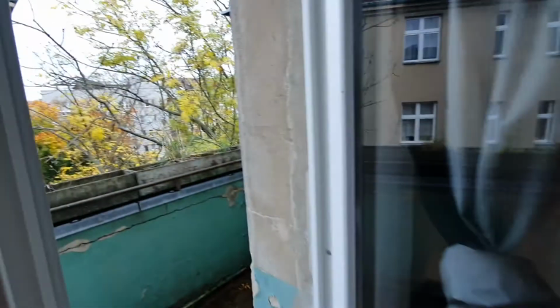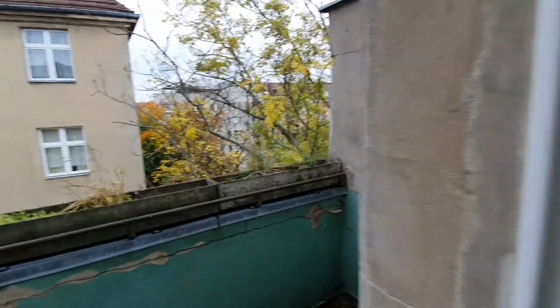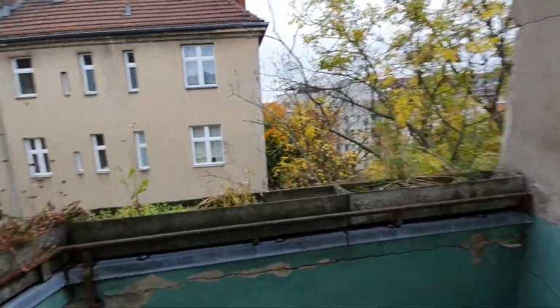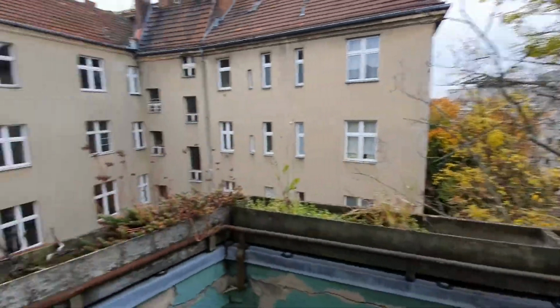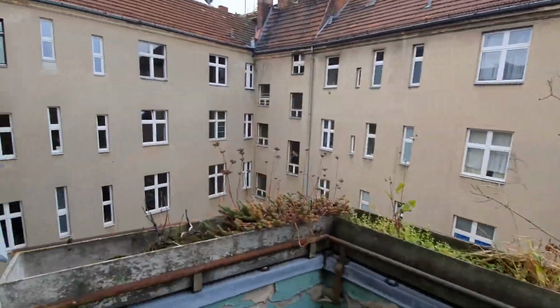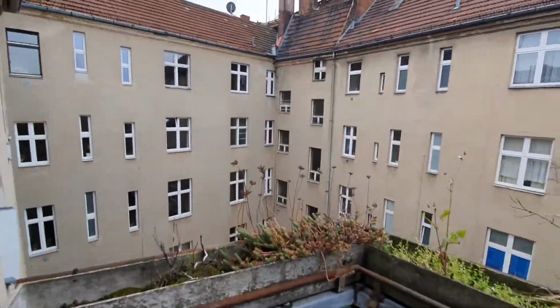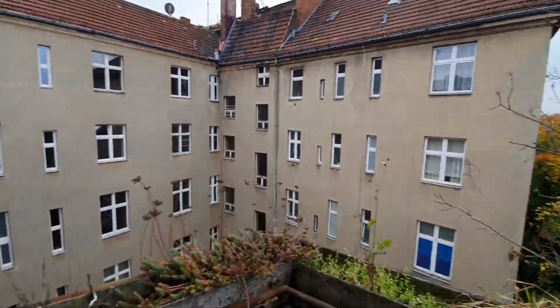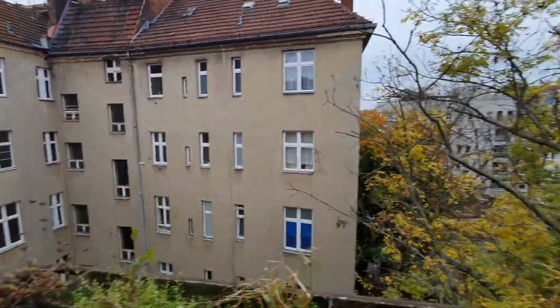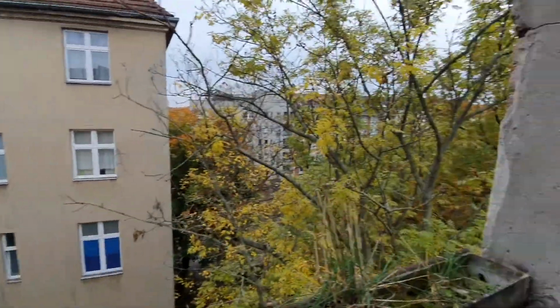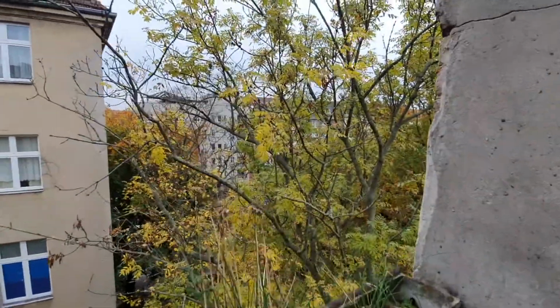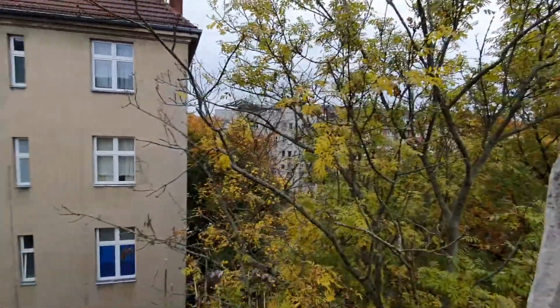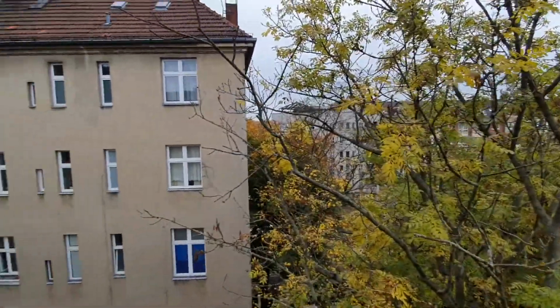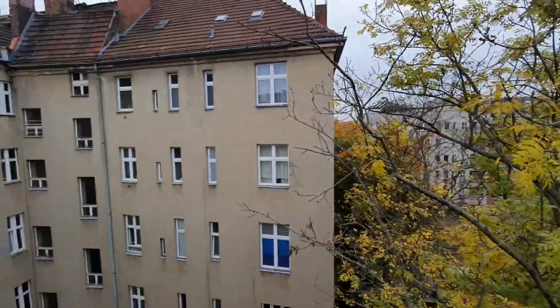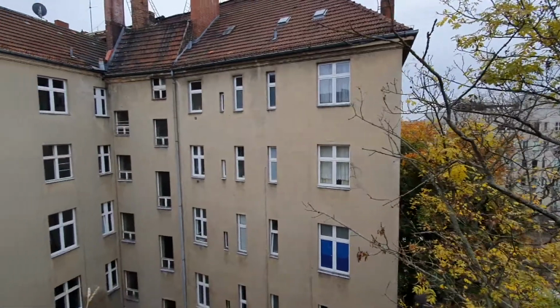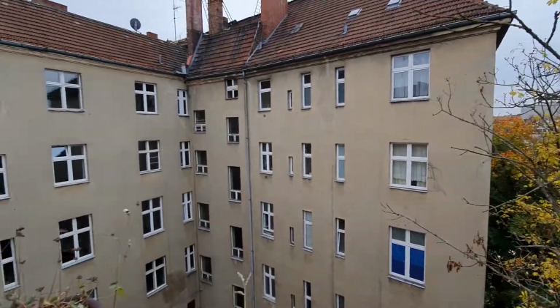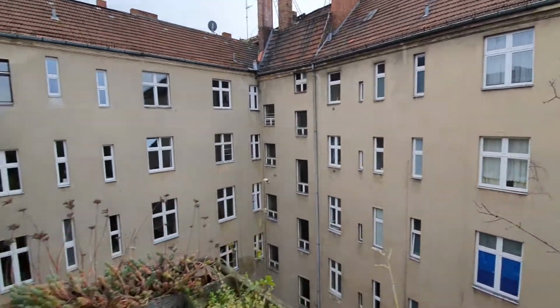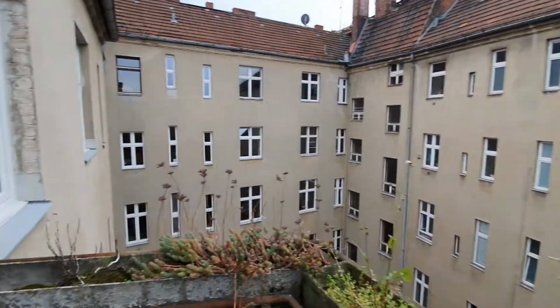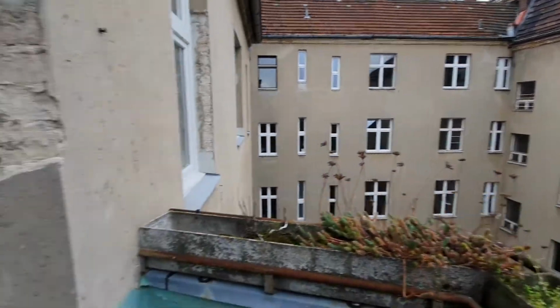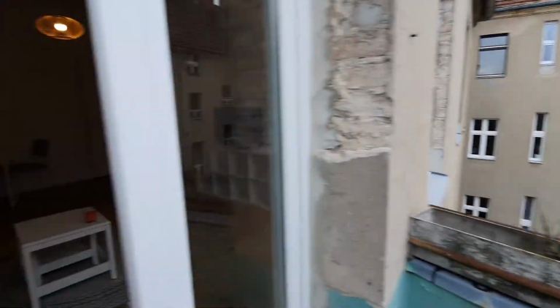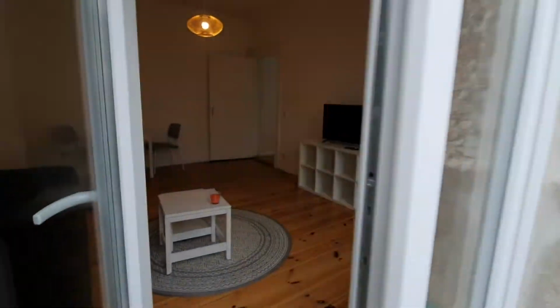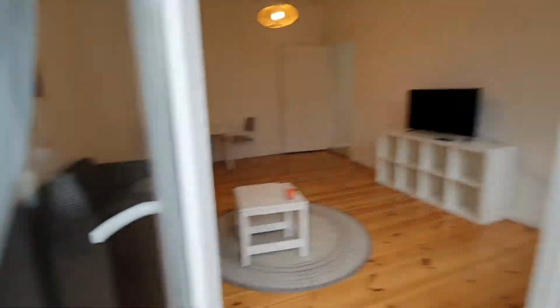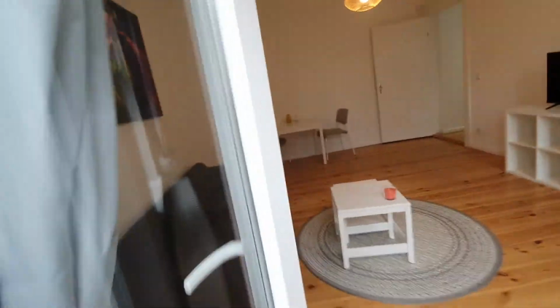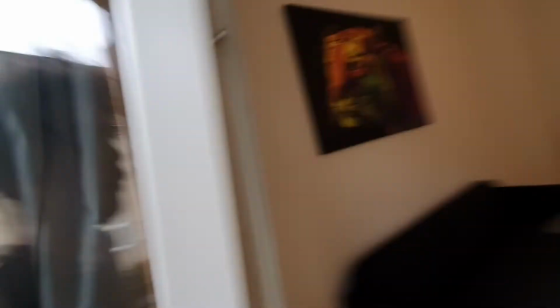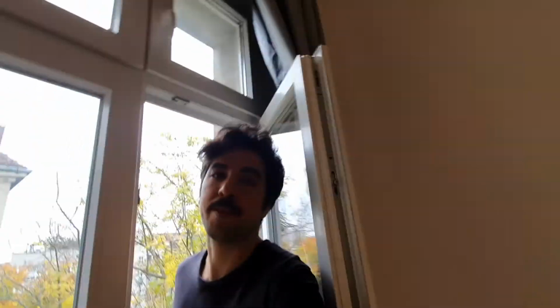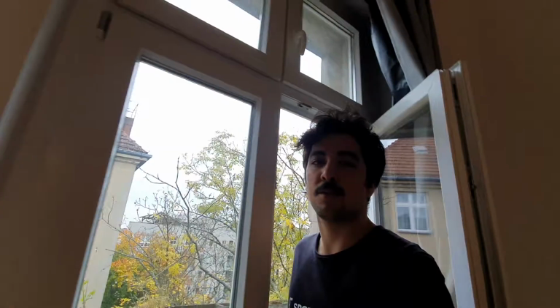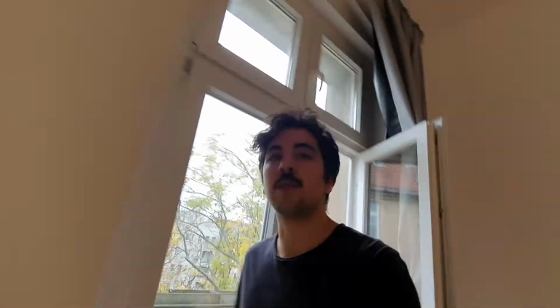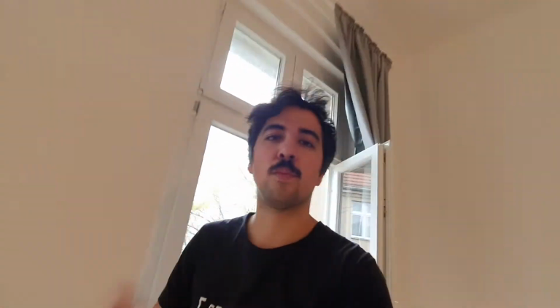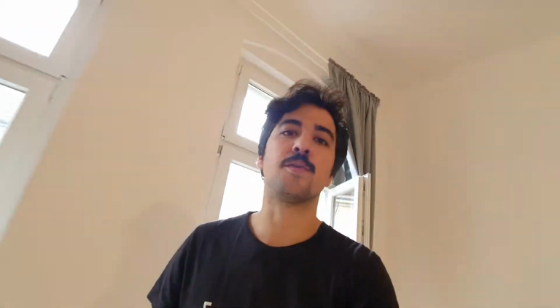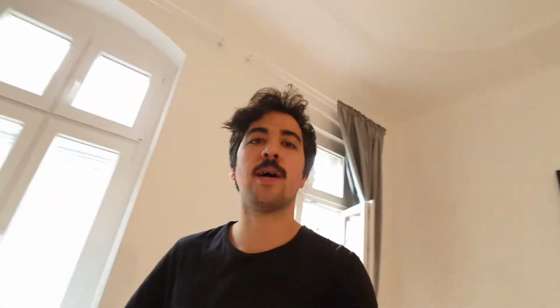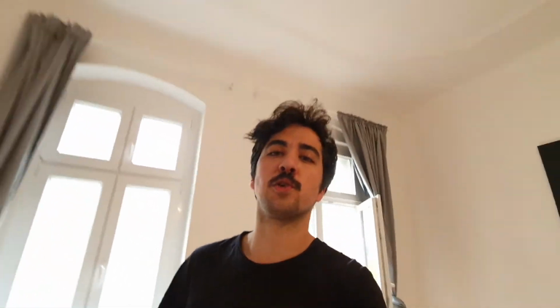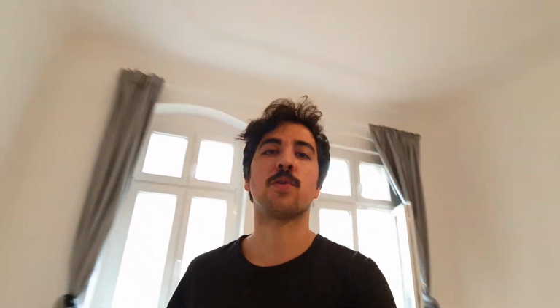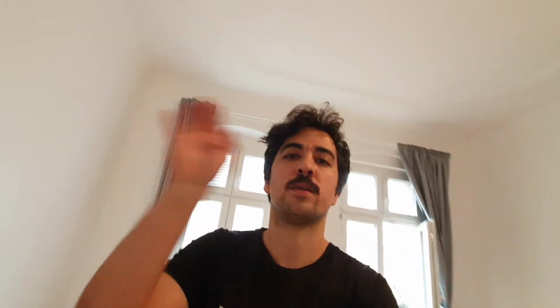And here is the balcony. So yeah, that's pretty much it. I hope you enjoyed this video — see you on SpotOn.com. Ciao.